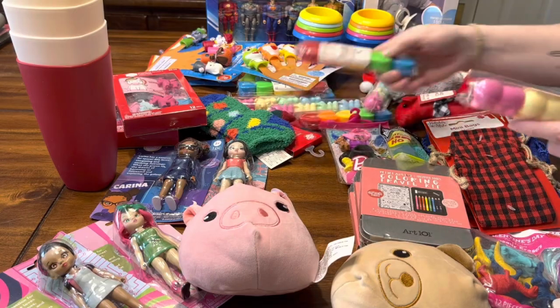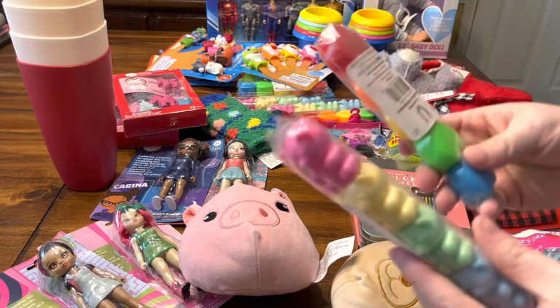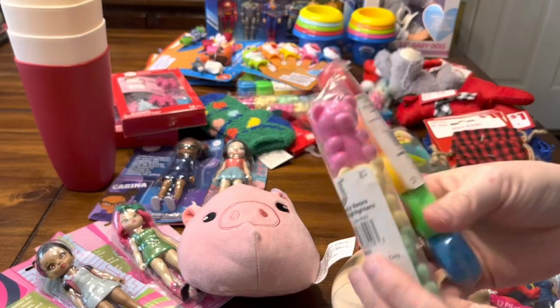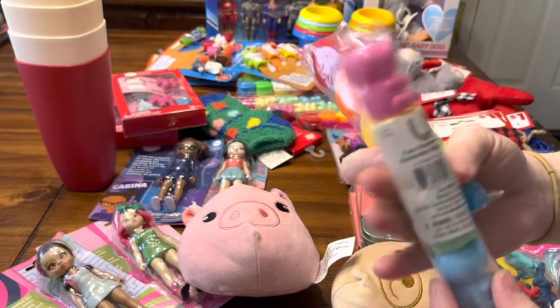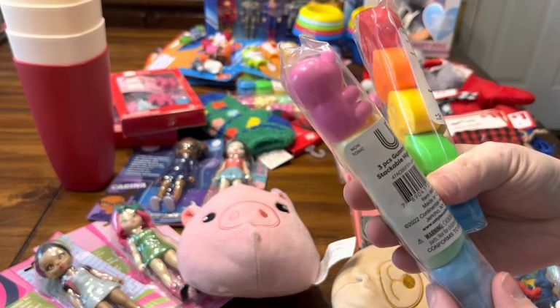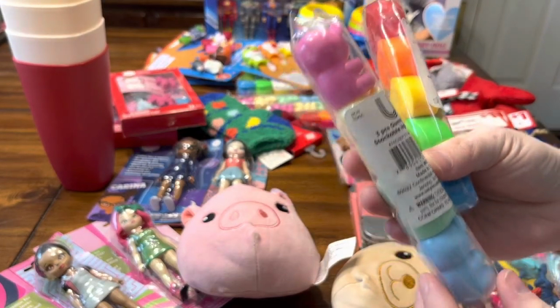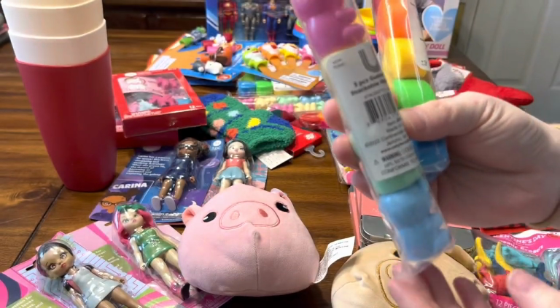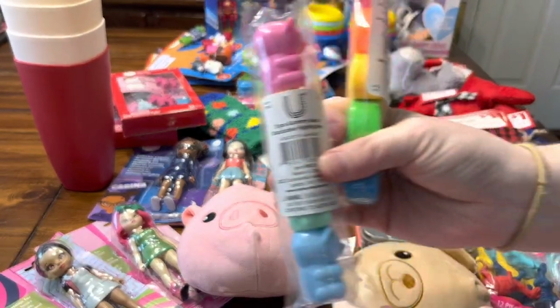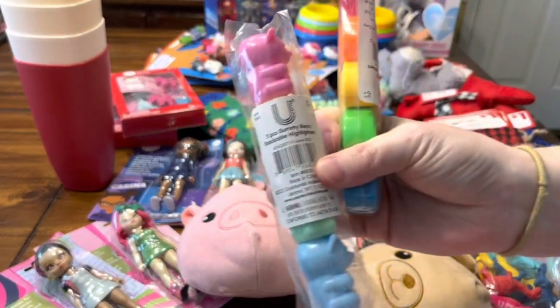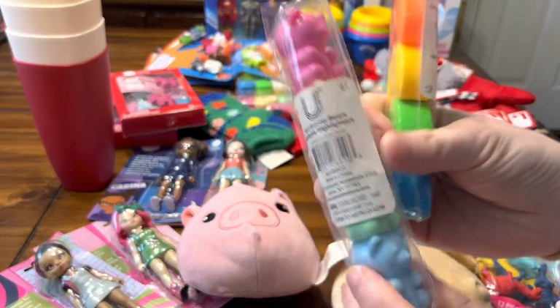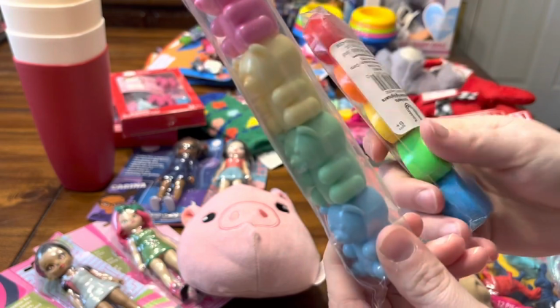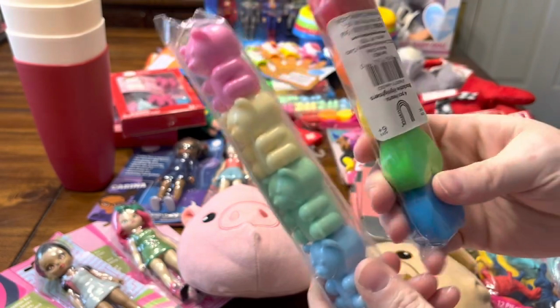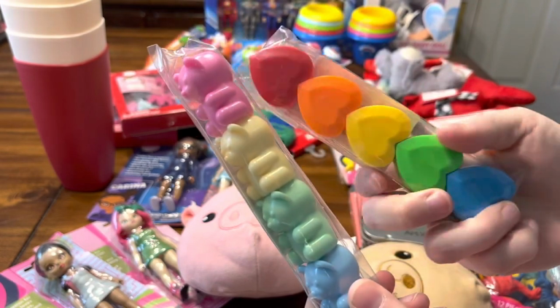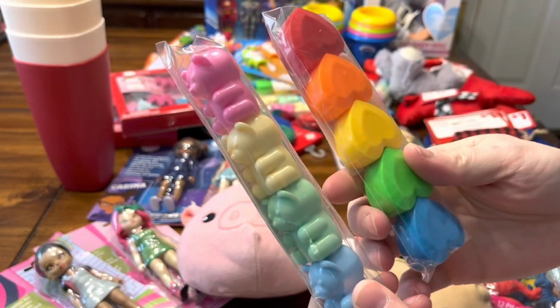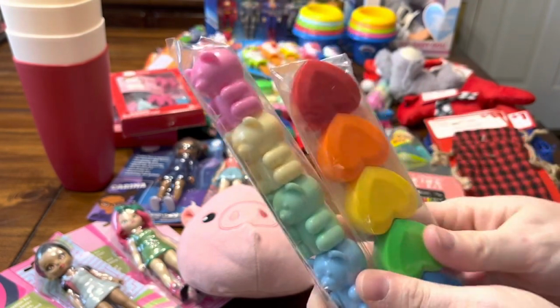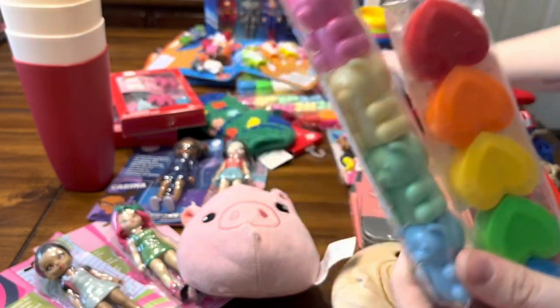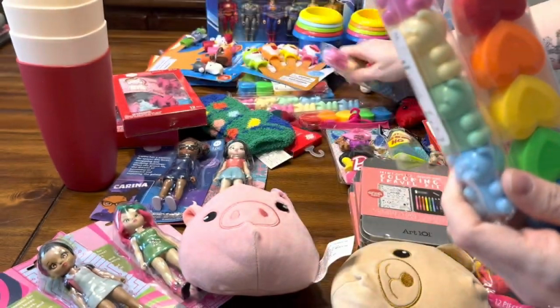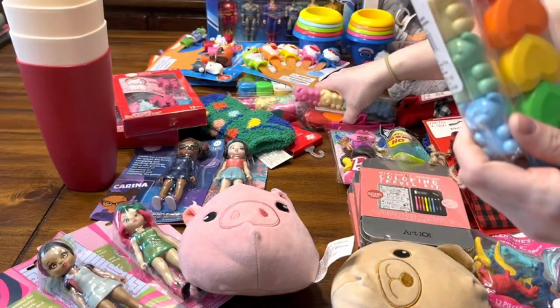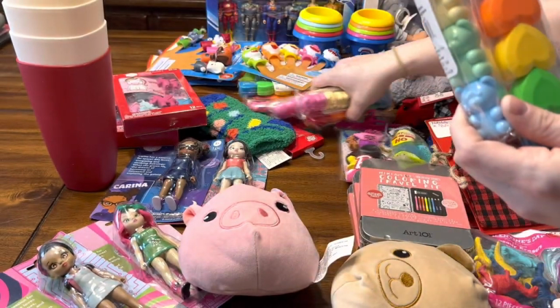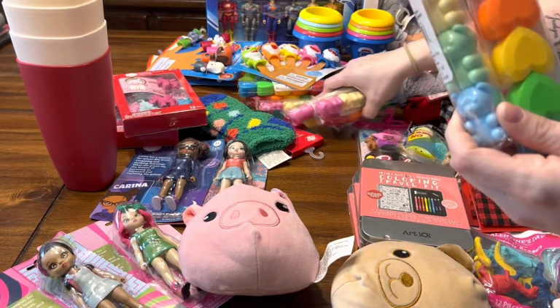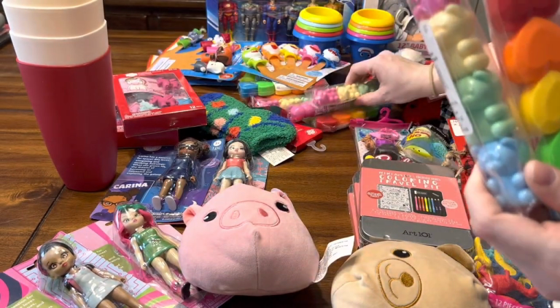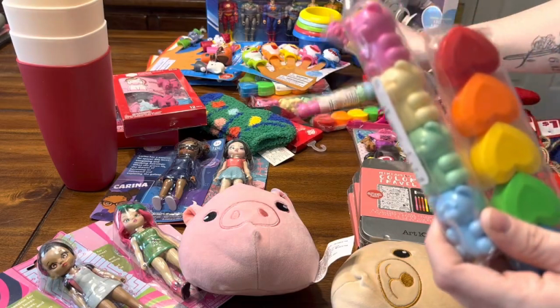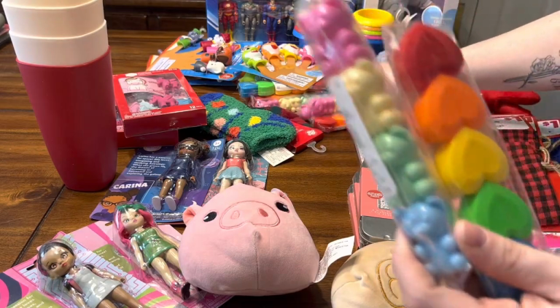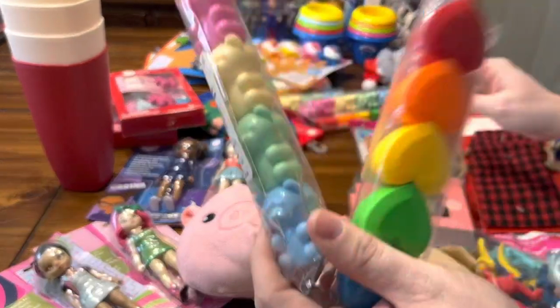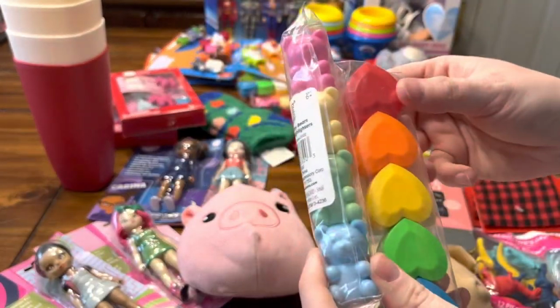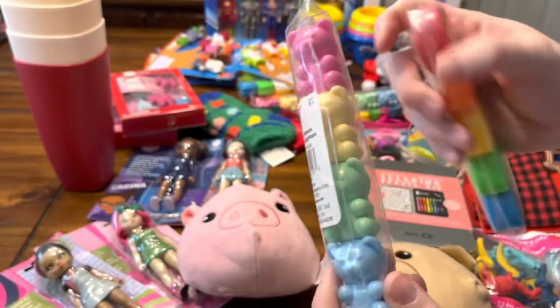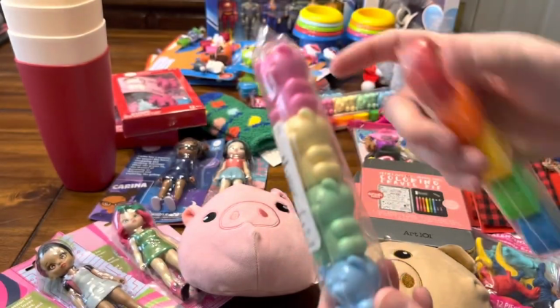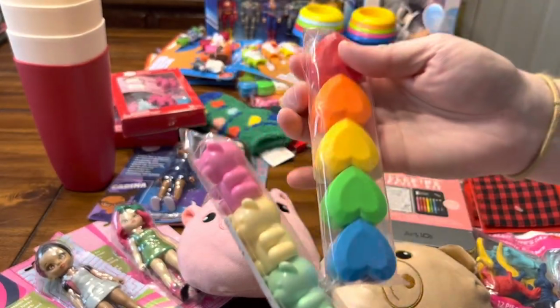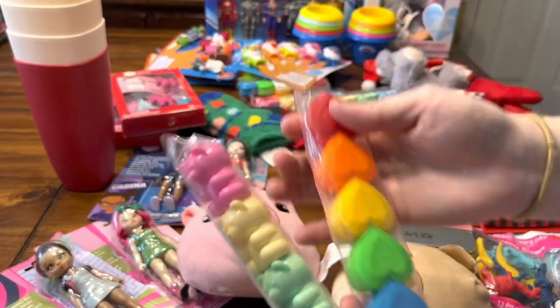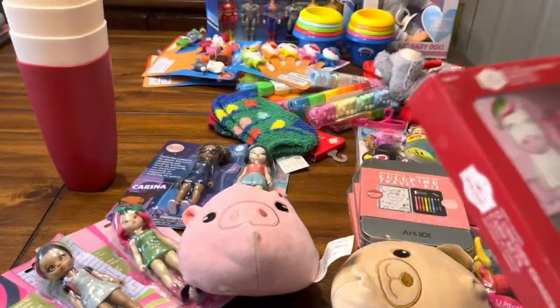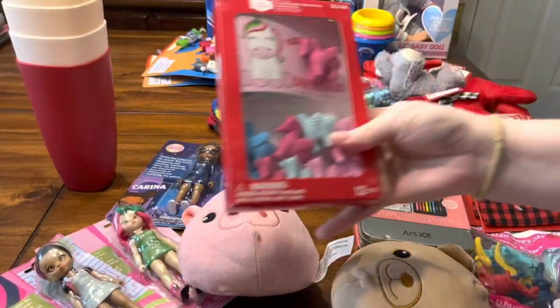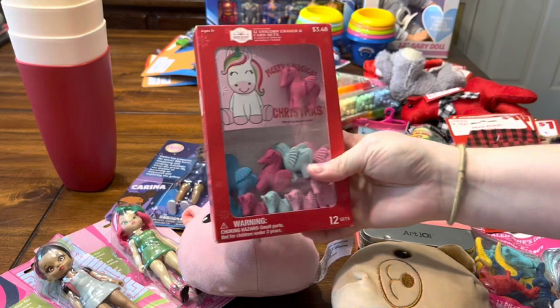These are stackable highlighters and they are 50 cents at my Walmart right now, so I grabbed — I think I grabbed four of each. I have the bears and the heart.